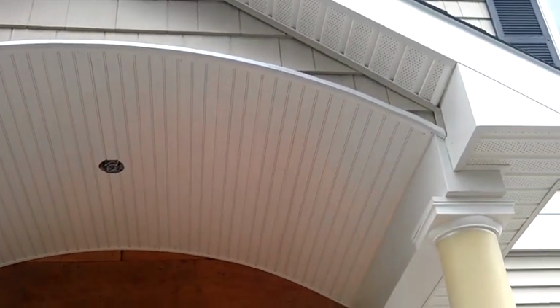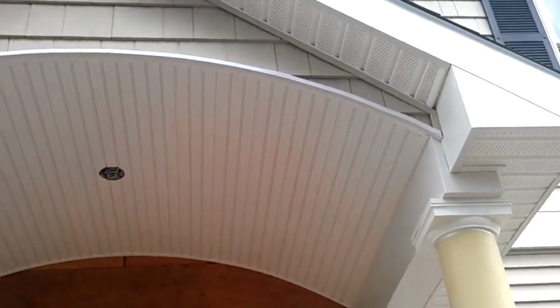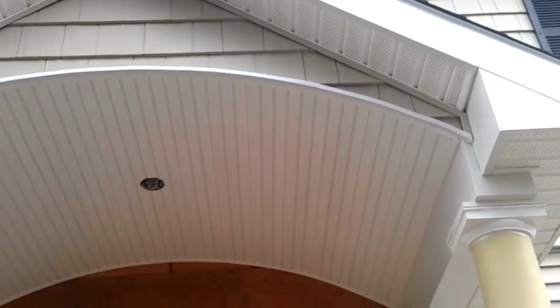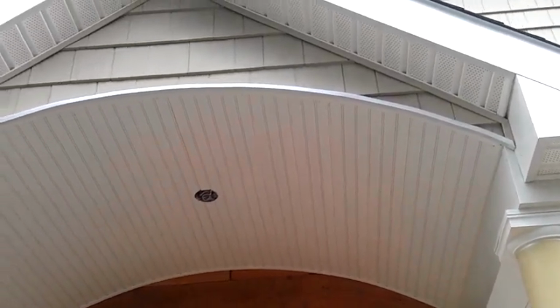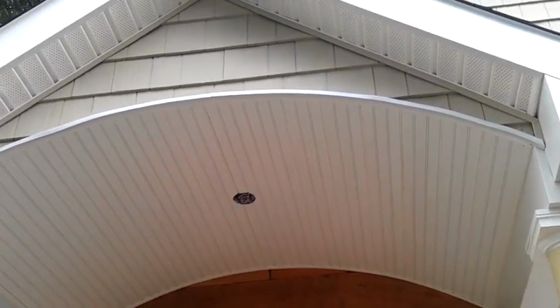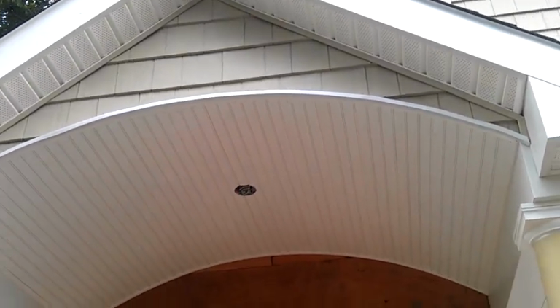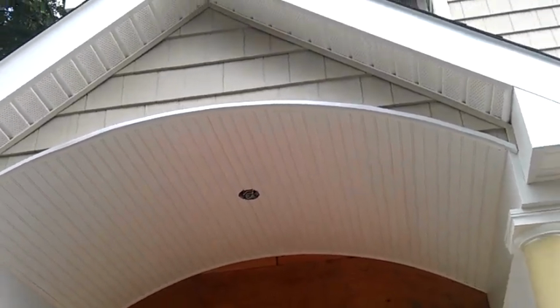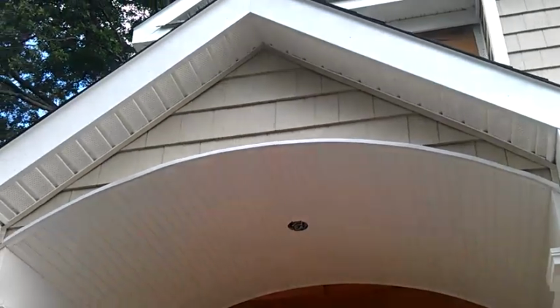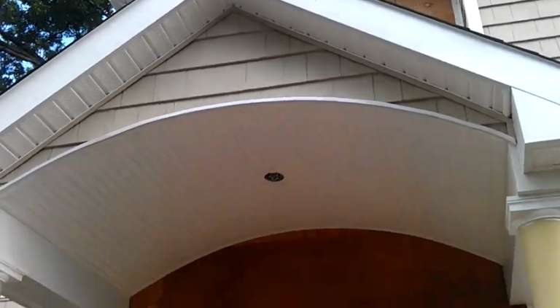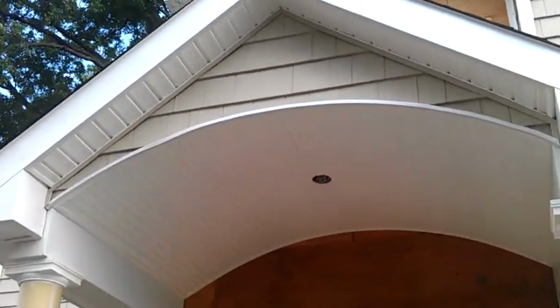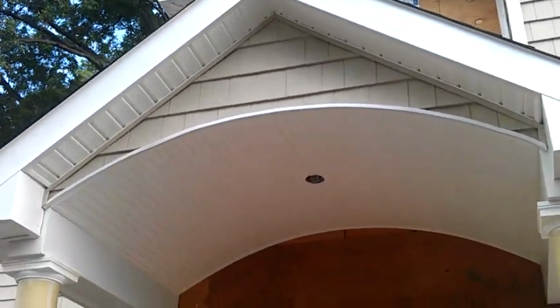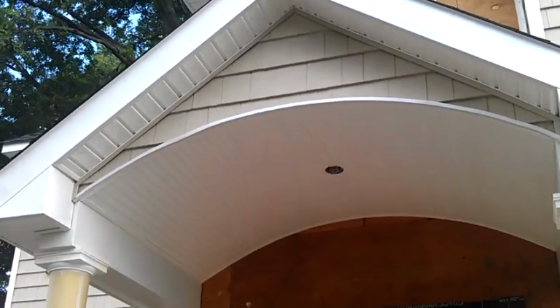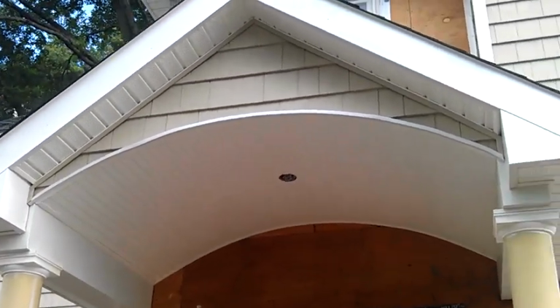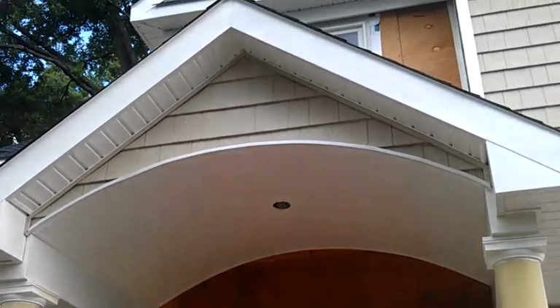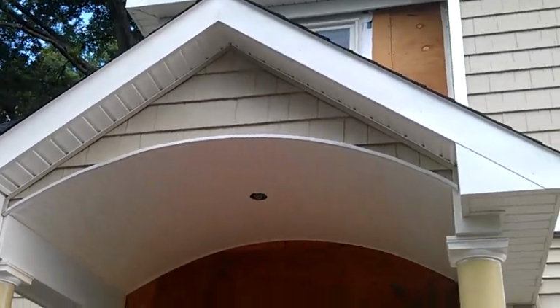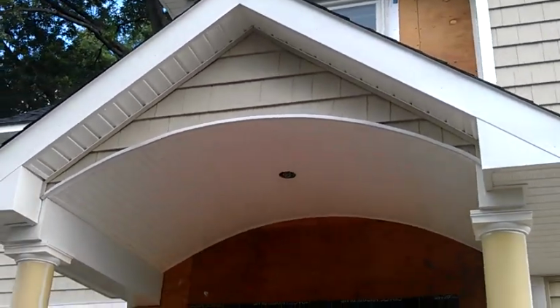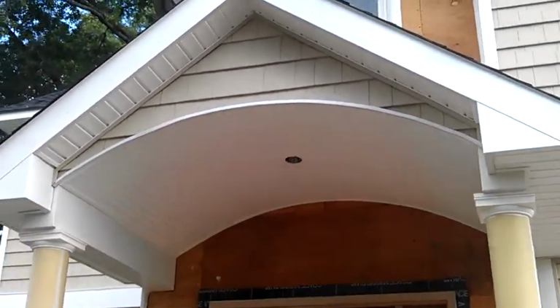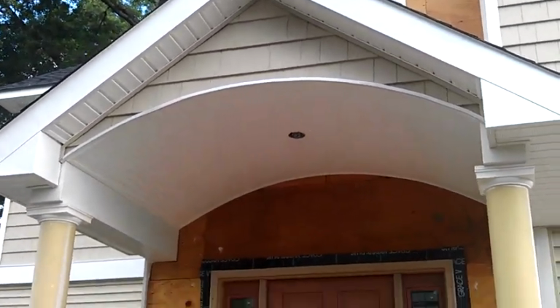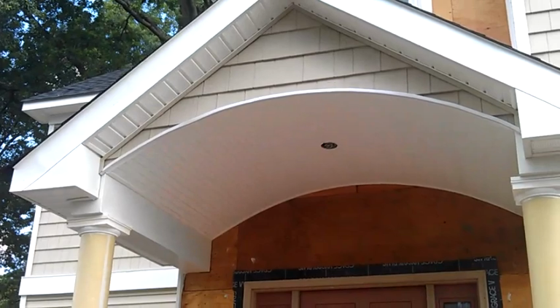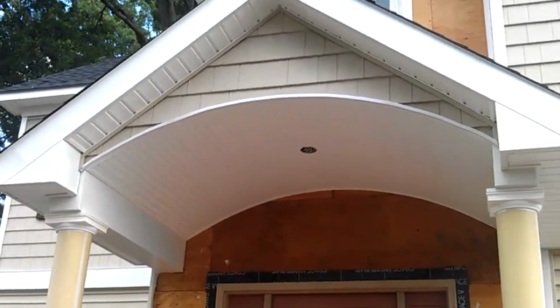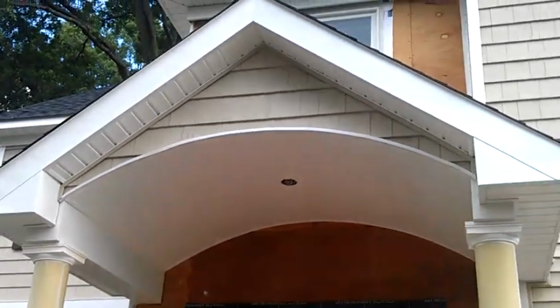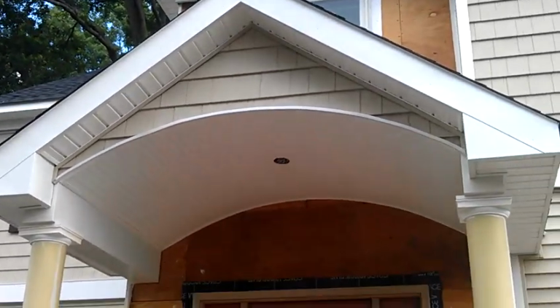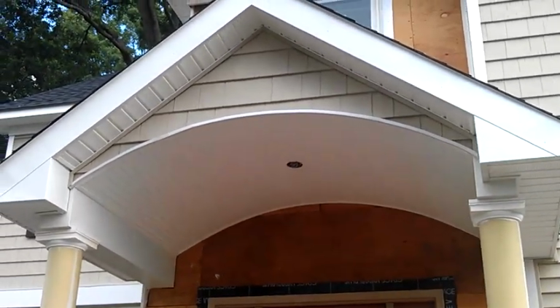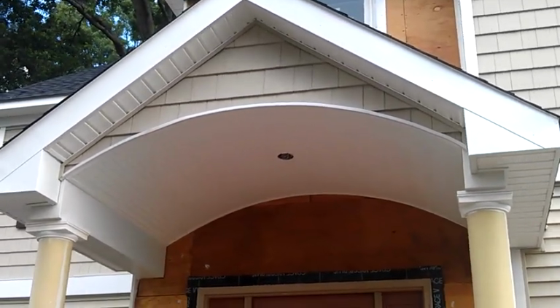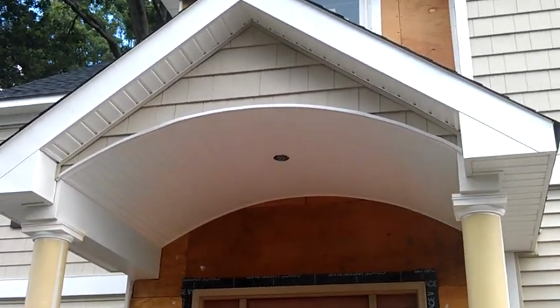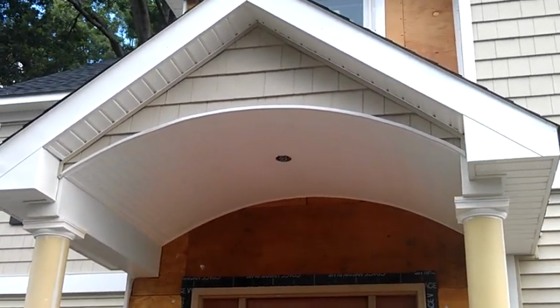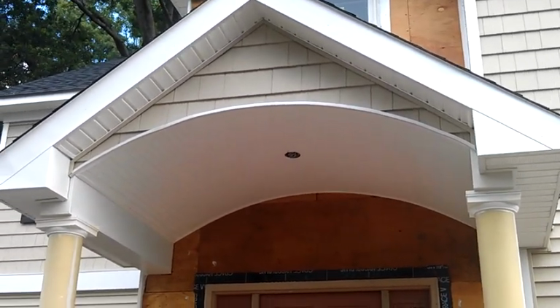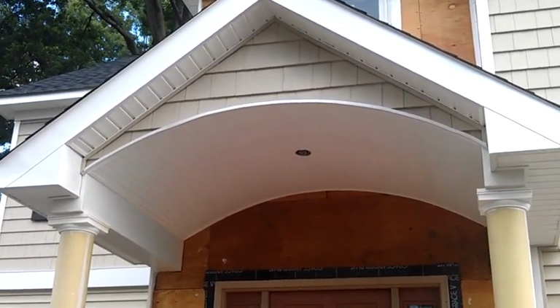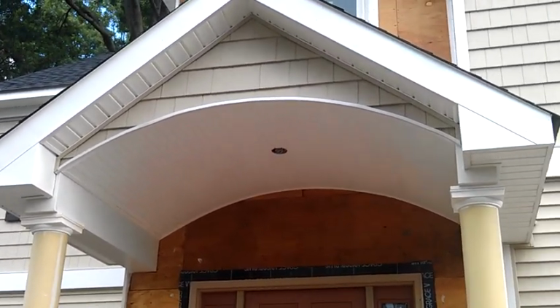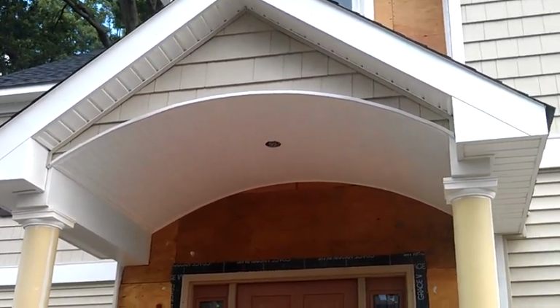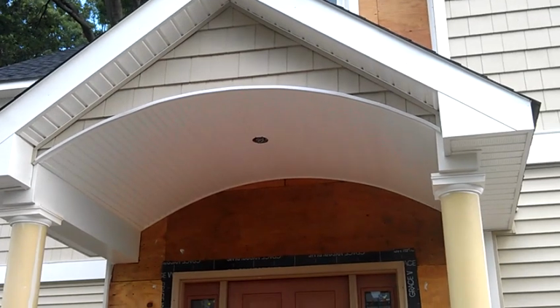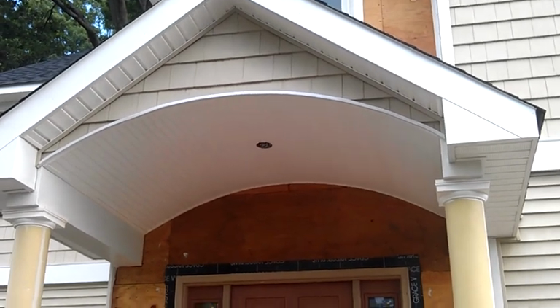If you want something like this installed in the front of your home, or in the back, or any type of siding work, exteriors, or roofing, you call us at 973-487-3704. NJDiscountVinylSiding.com.